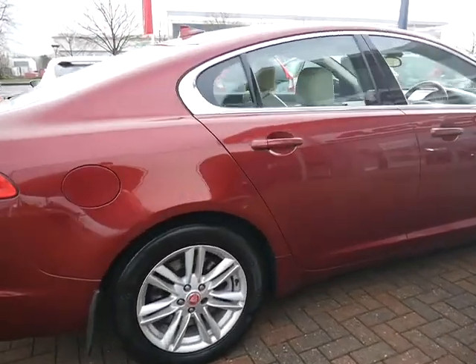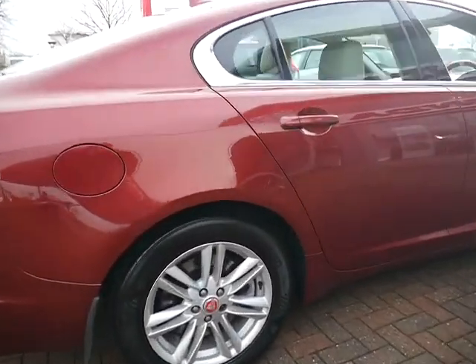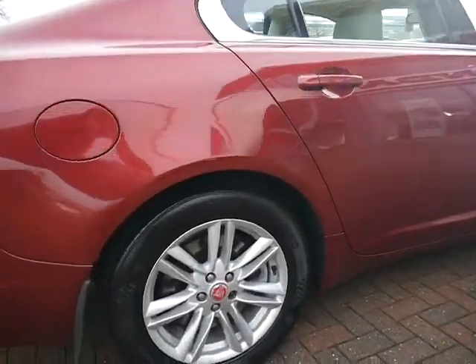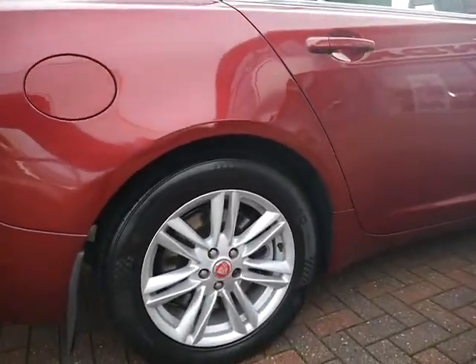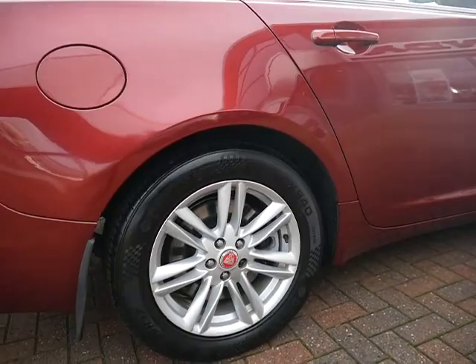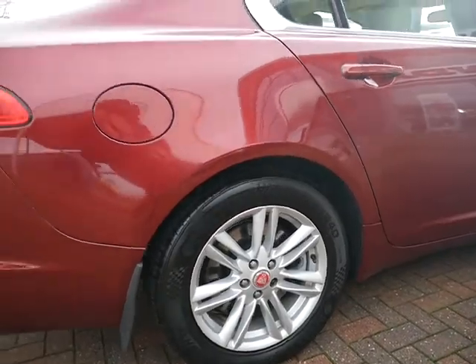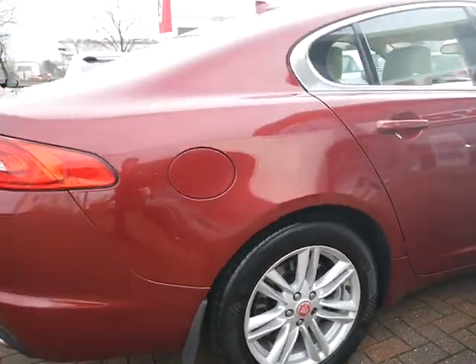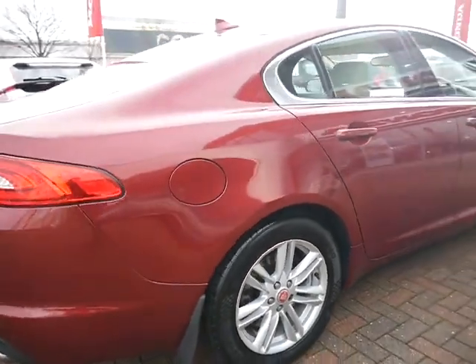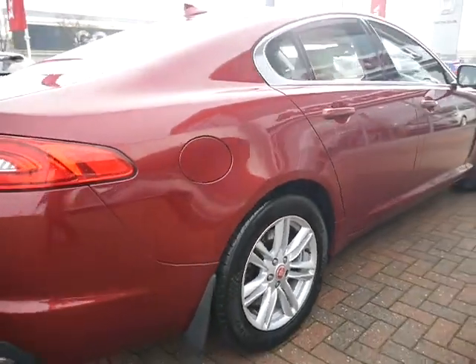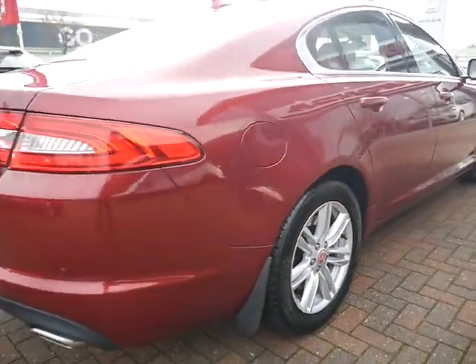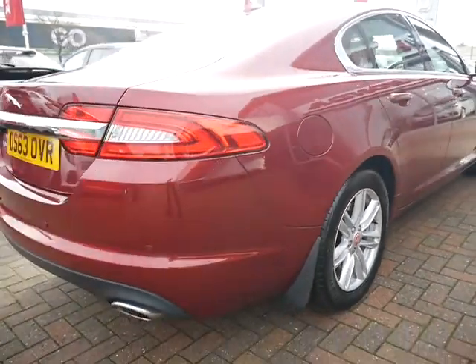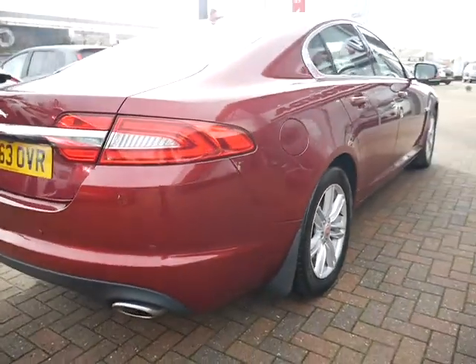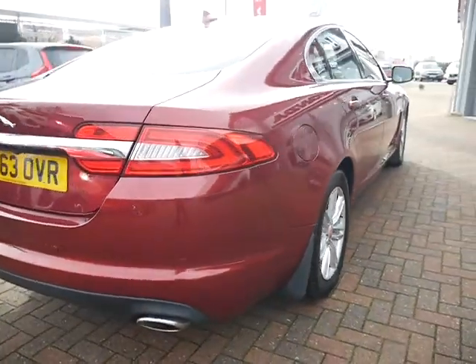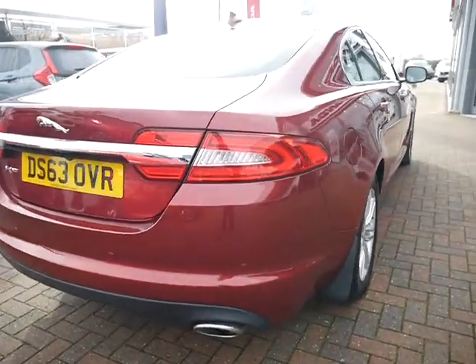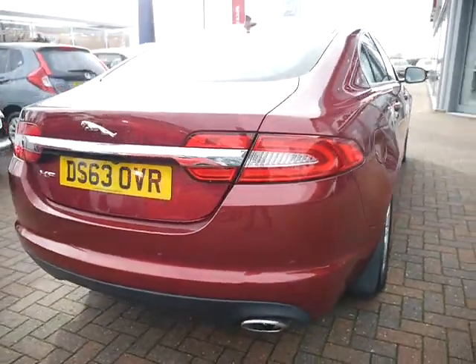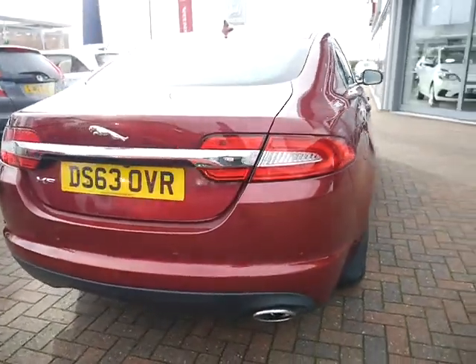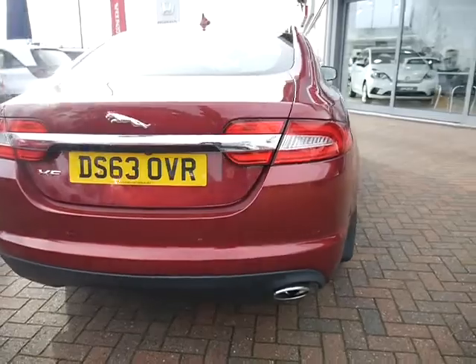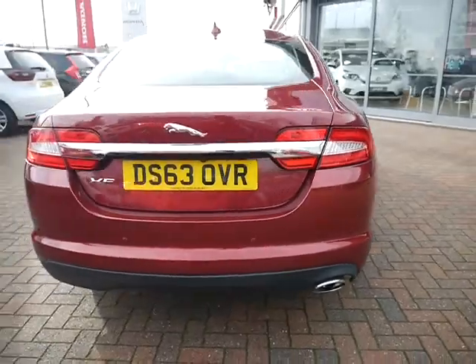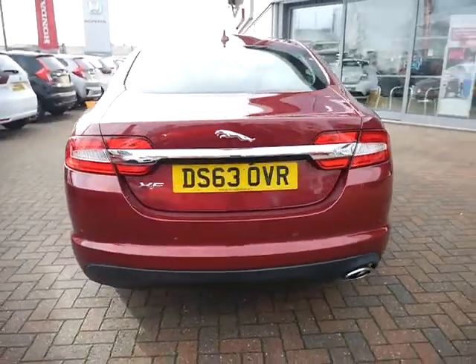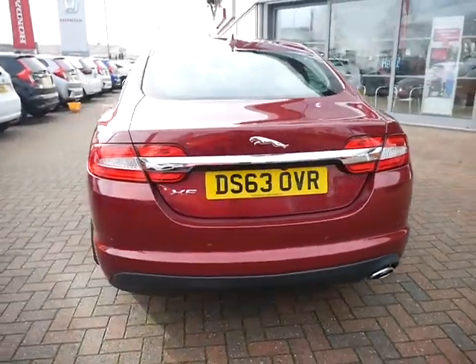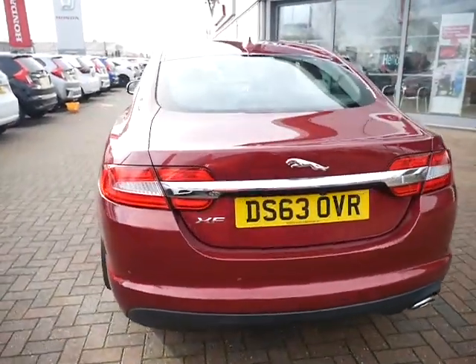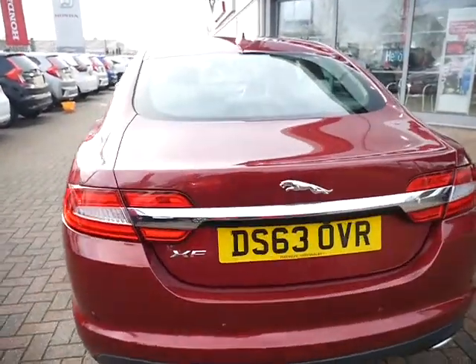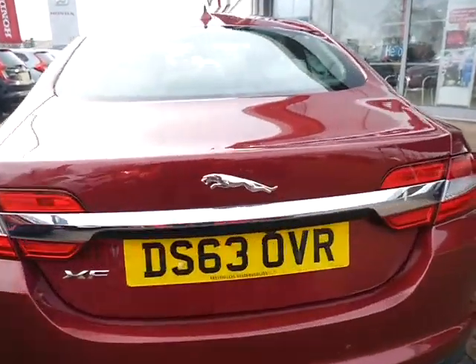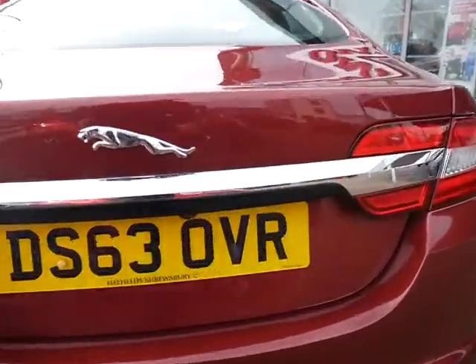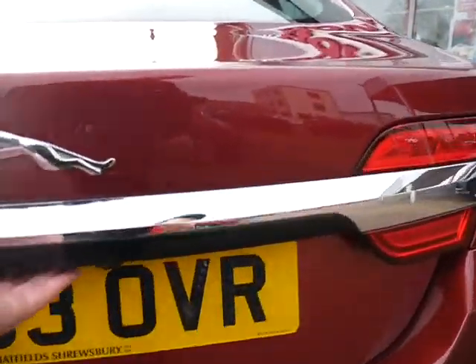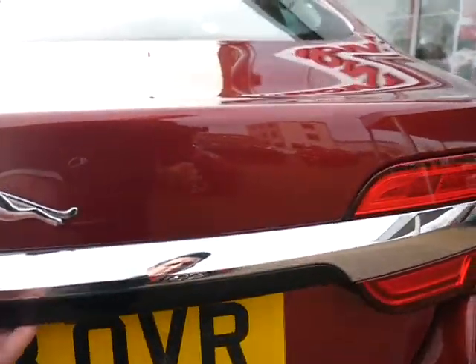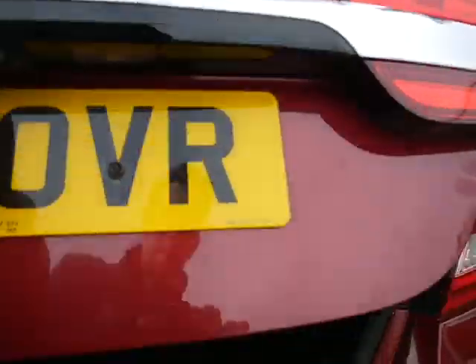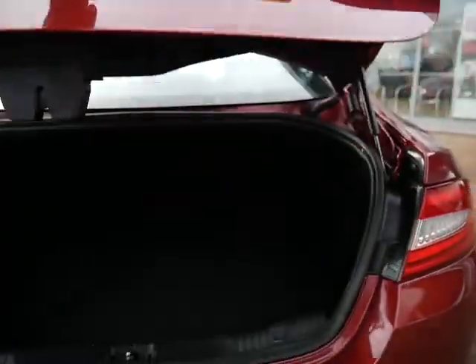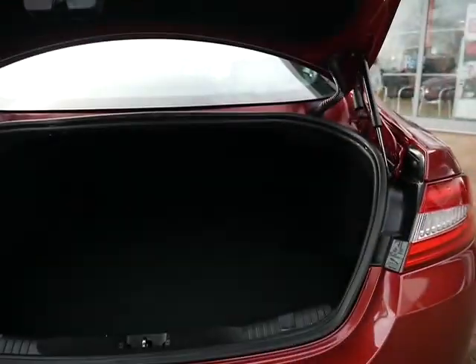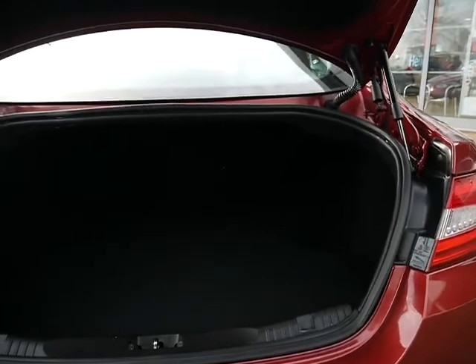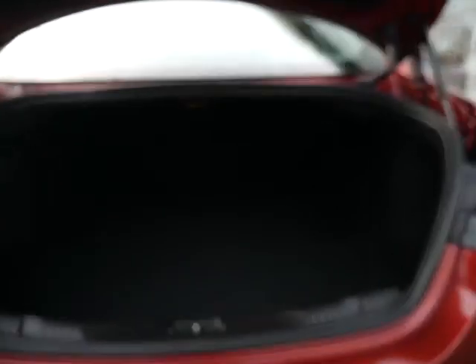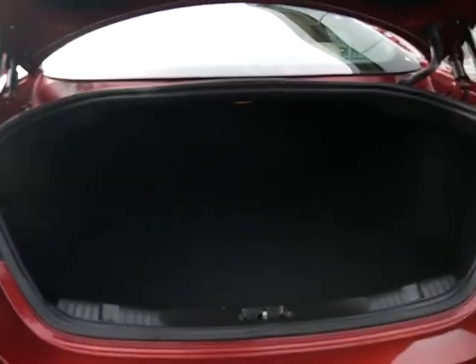On this one you have got your large alloy wheels, front and rear mud flaps, rear parking sensors, and quite a large boot space.